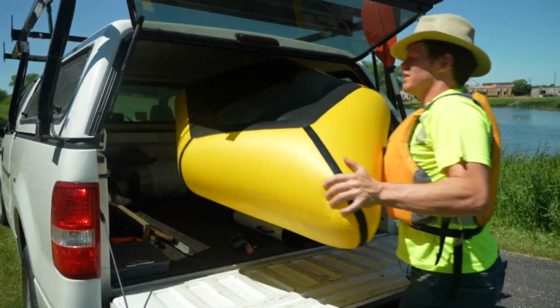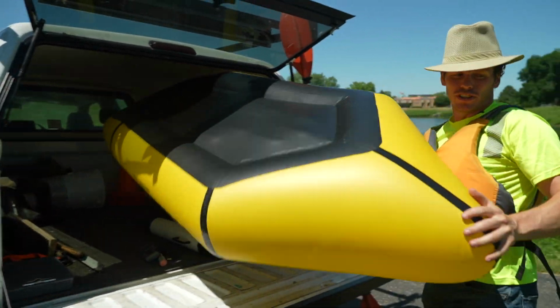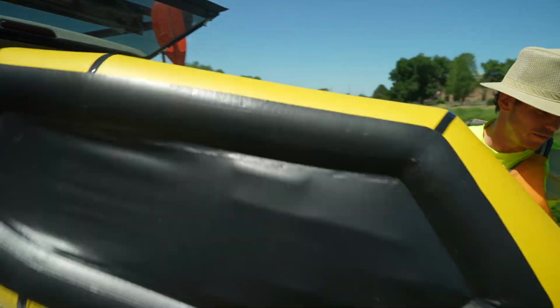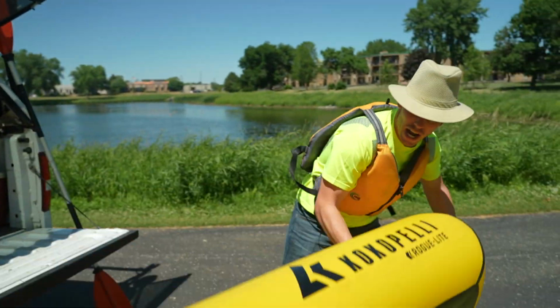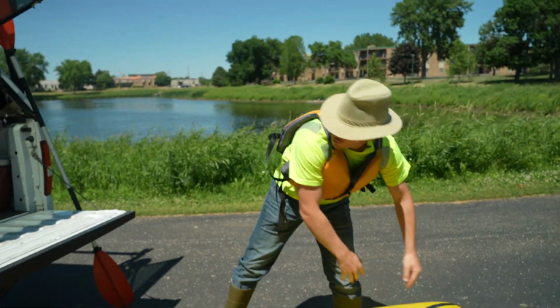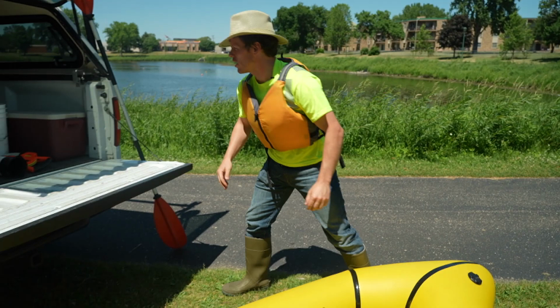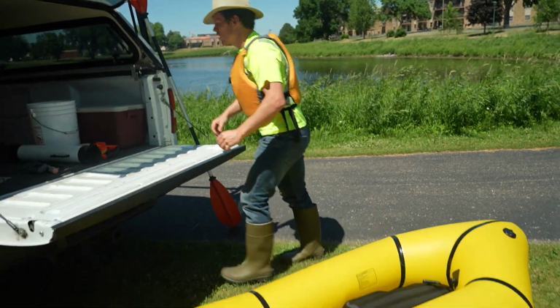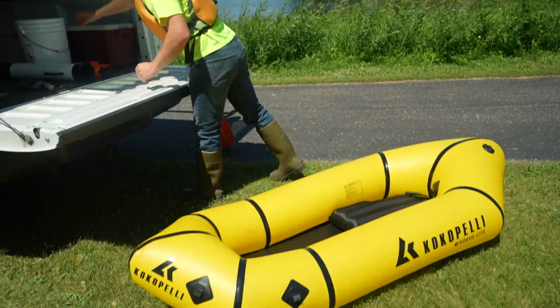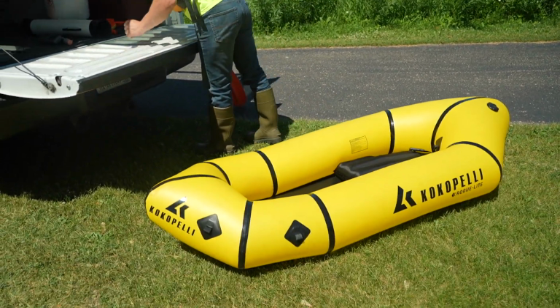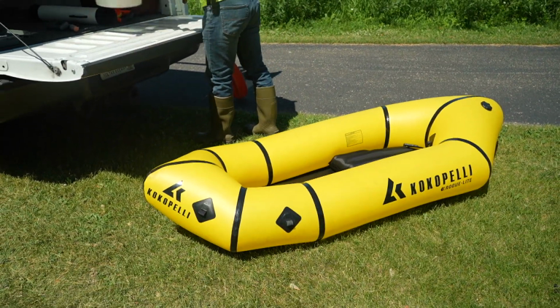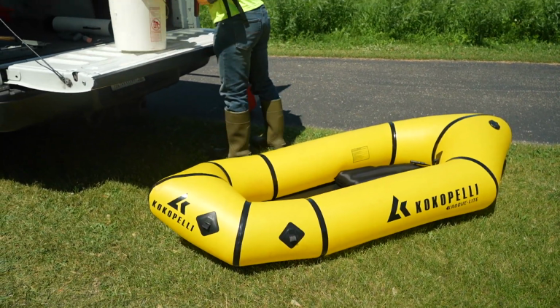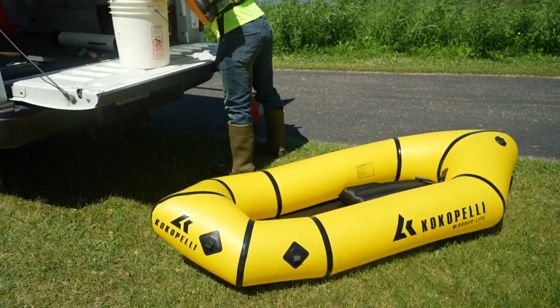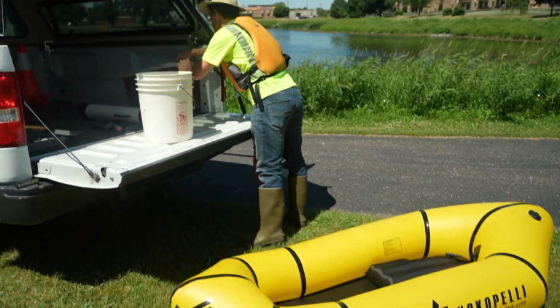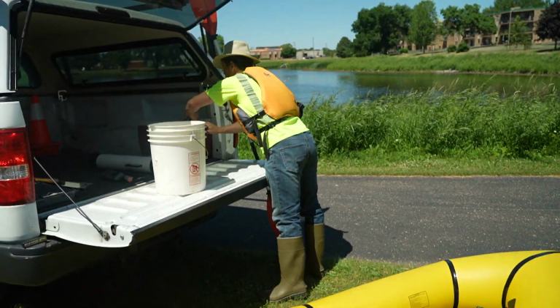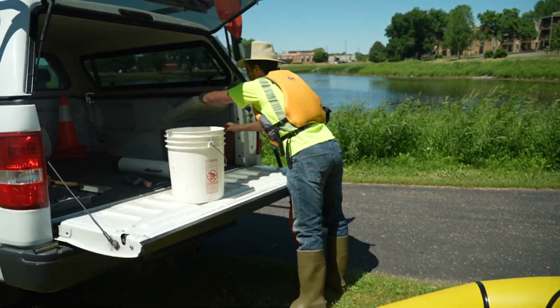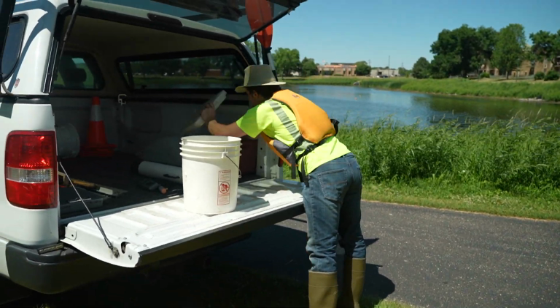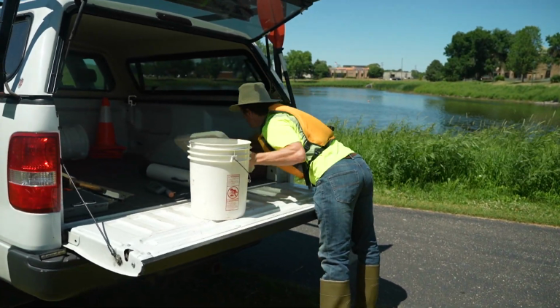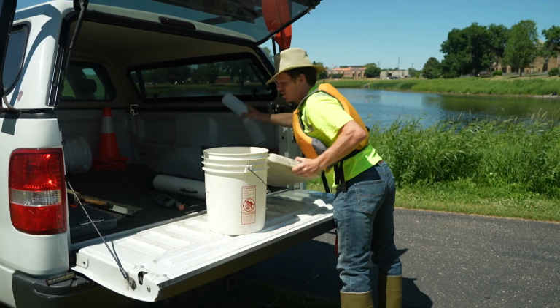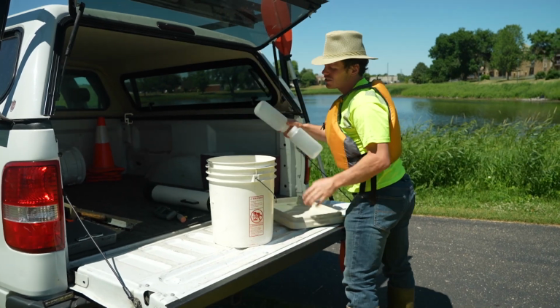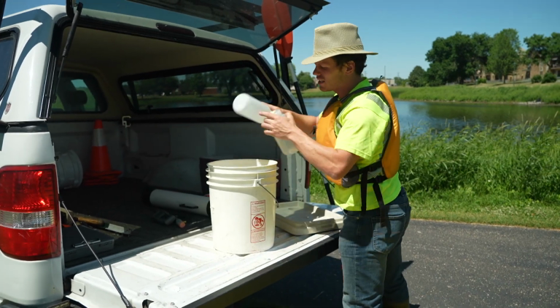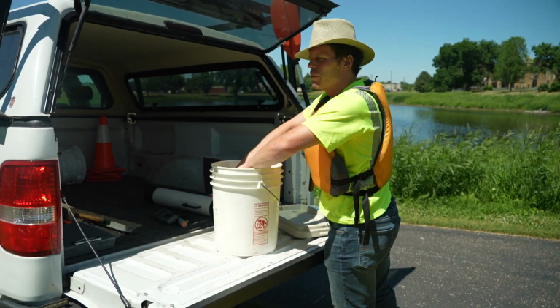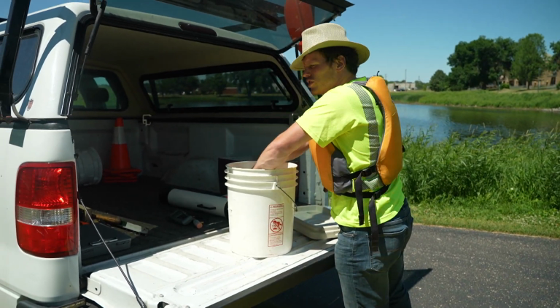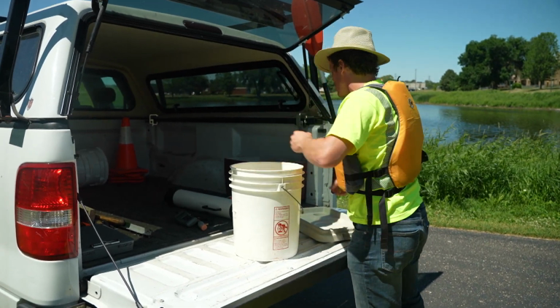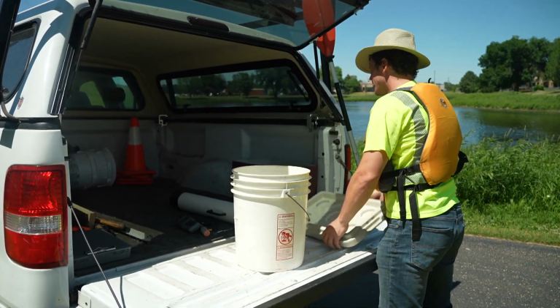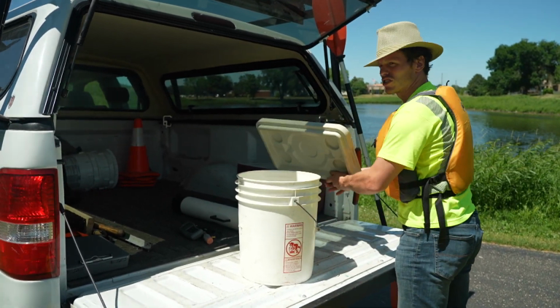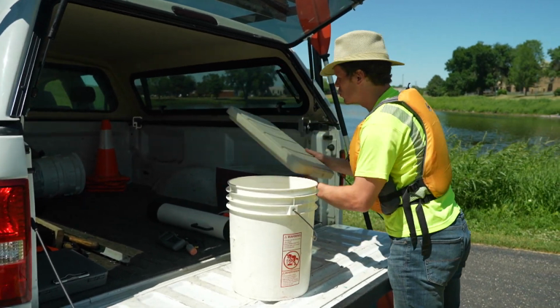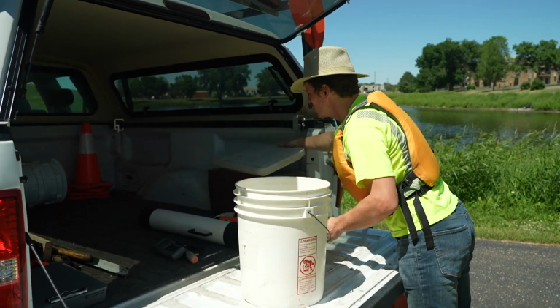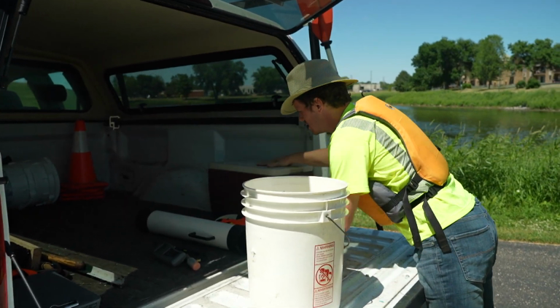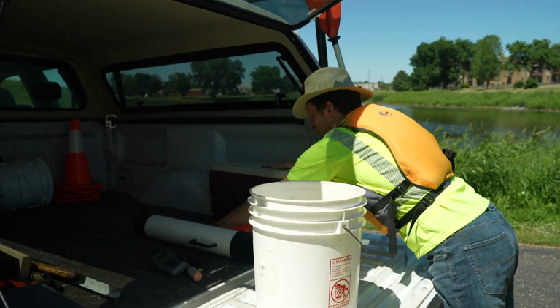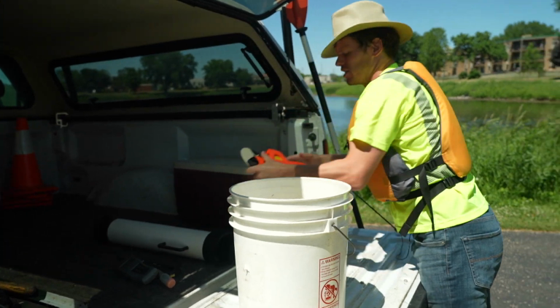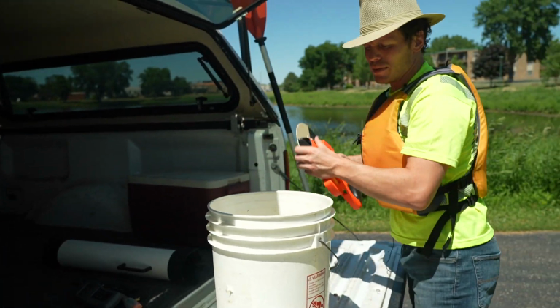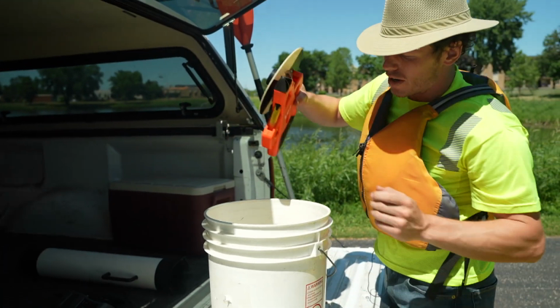We use this little inflatable raft. We get out on the water and make sure that we take some water samples that we send to the lab. These will tell us things like how much nutrients are in the water, if there's salt in the water.